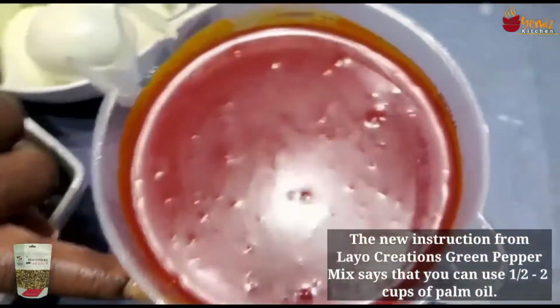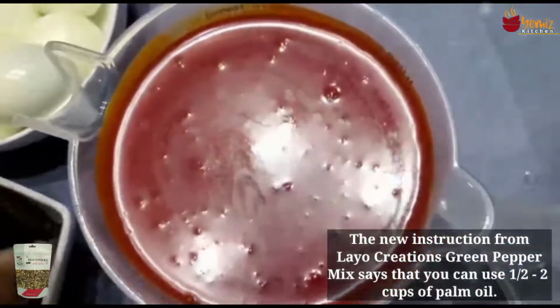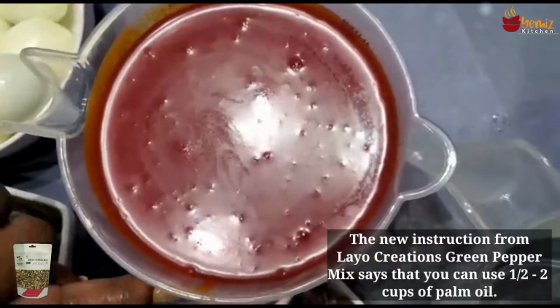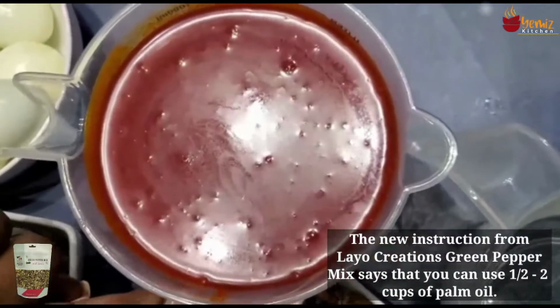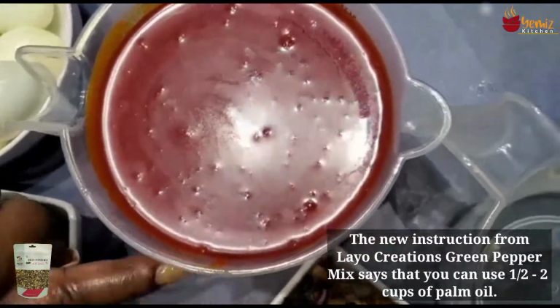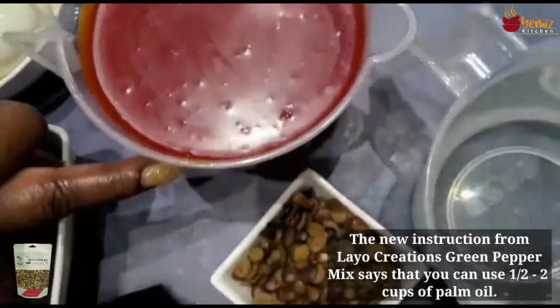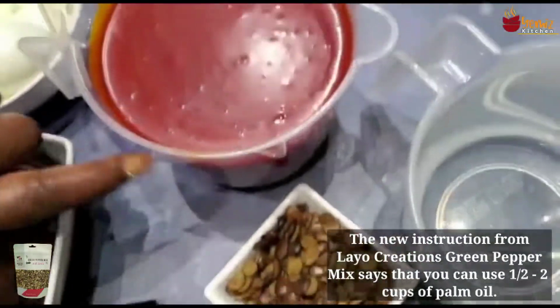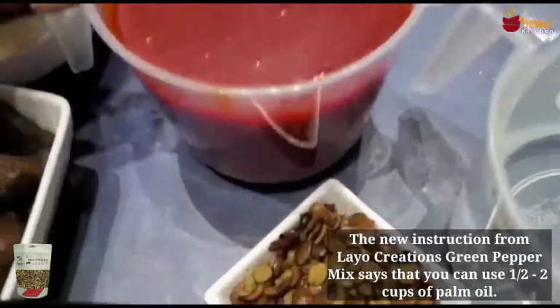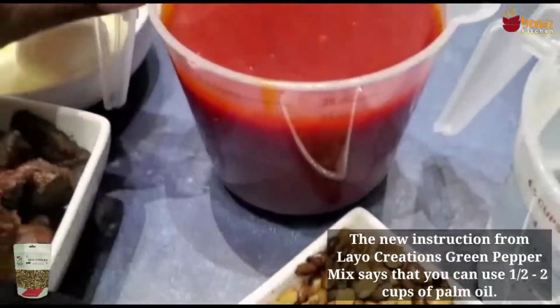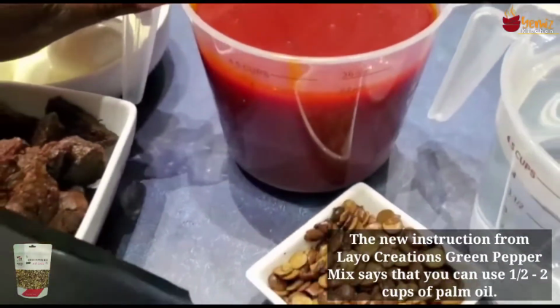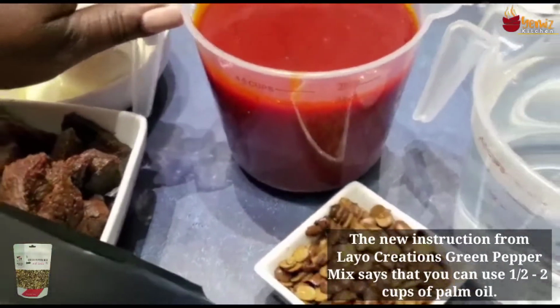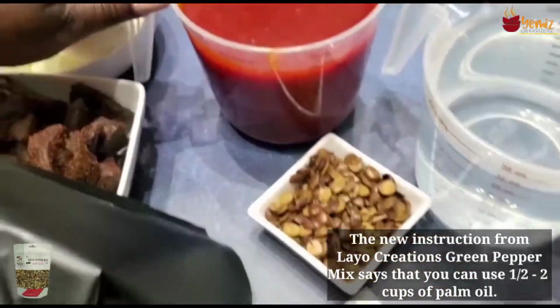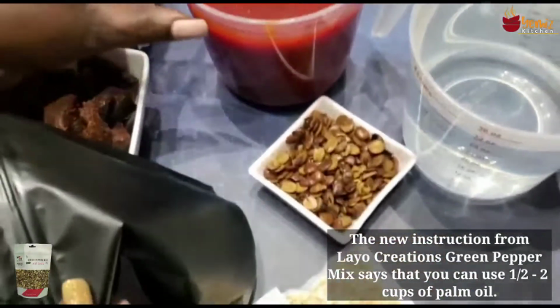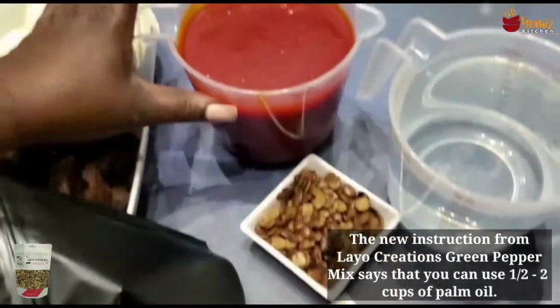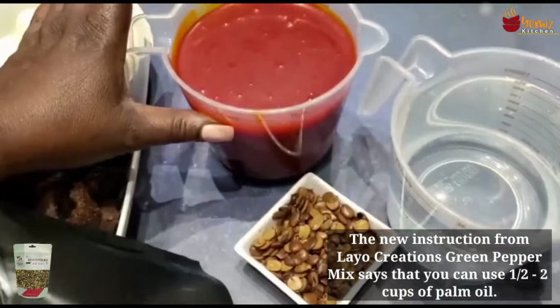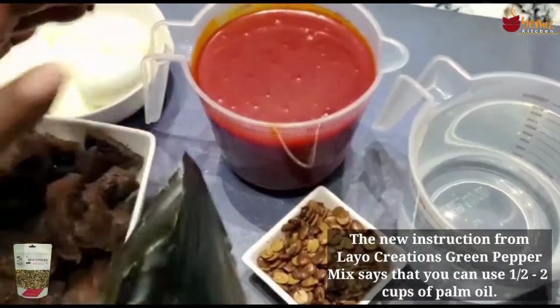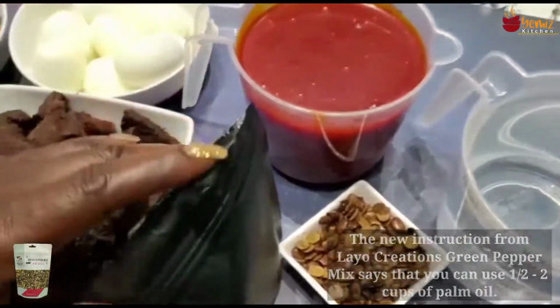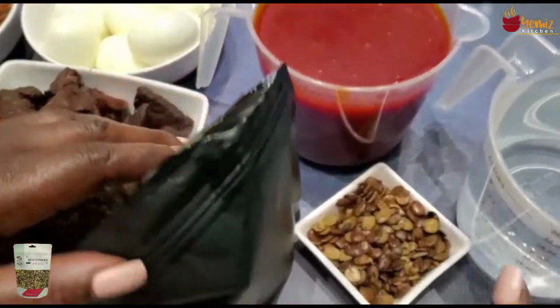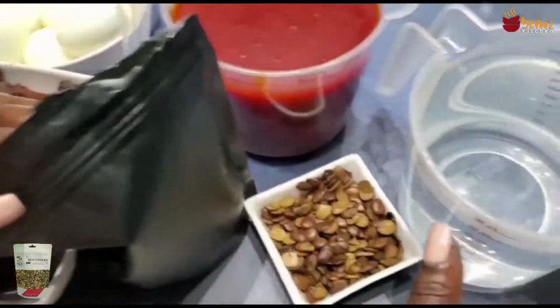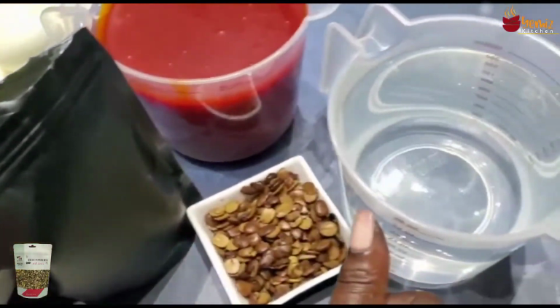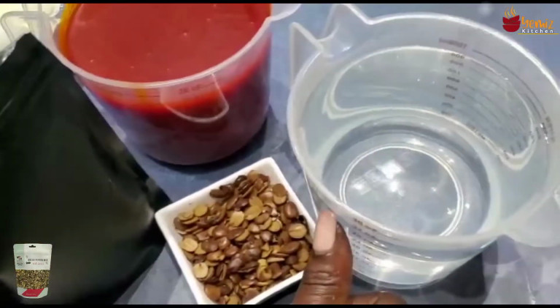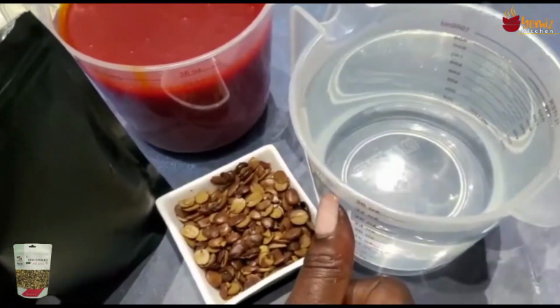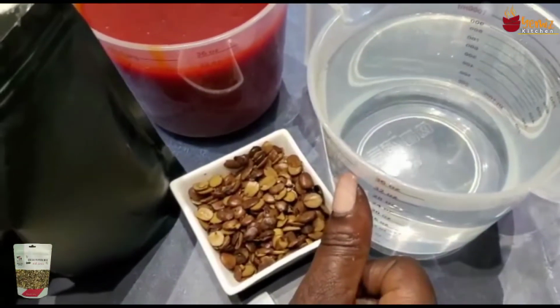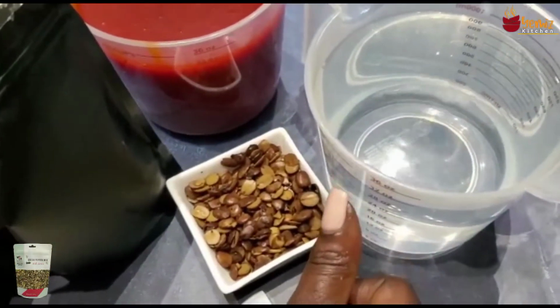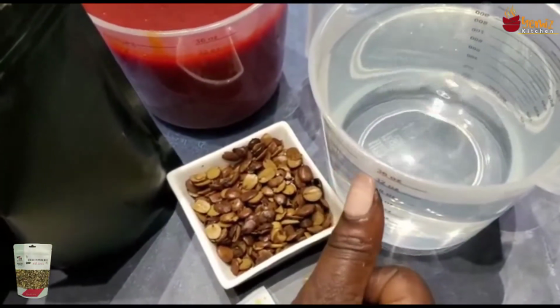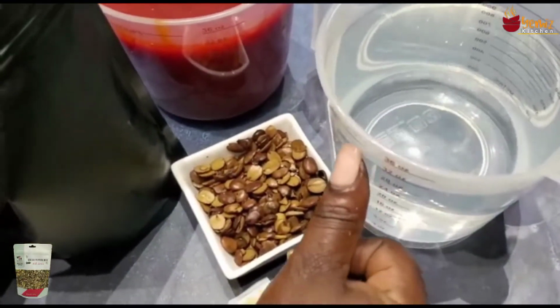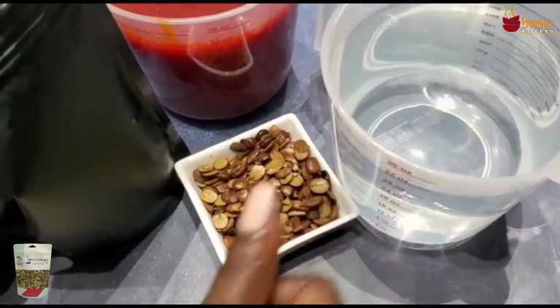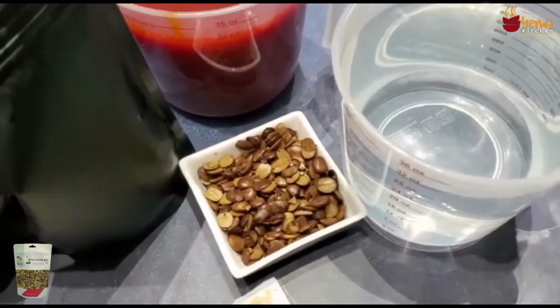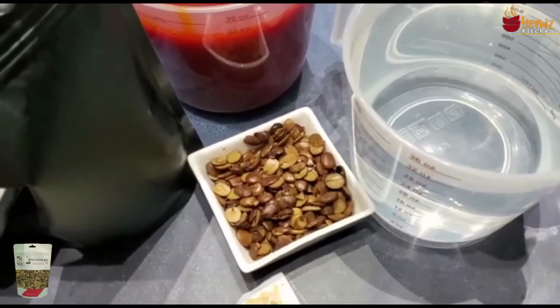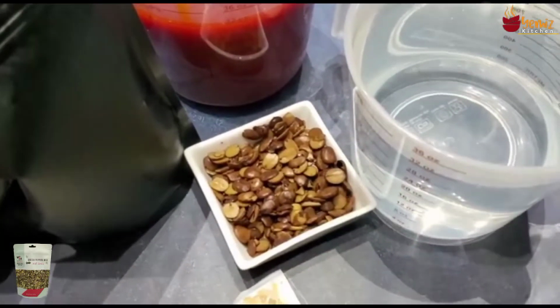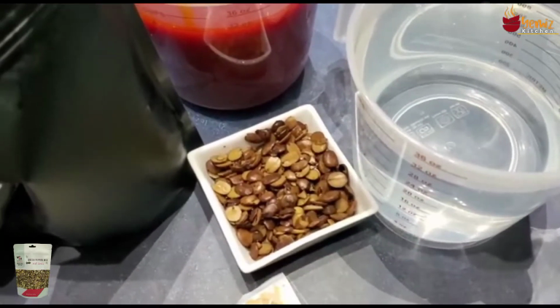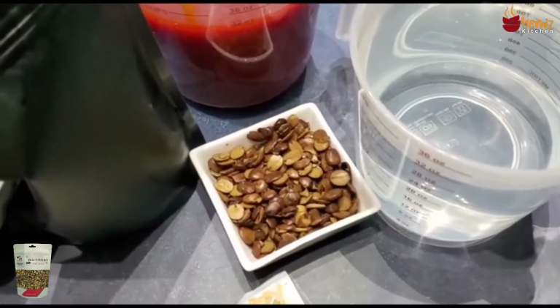The new instruction from Layo Creations green pepper mix says that you can use one and a half to two cups of palm oil, and four cups of boiled or hot water, which I have right here.